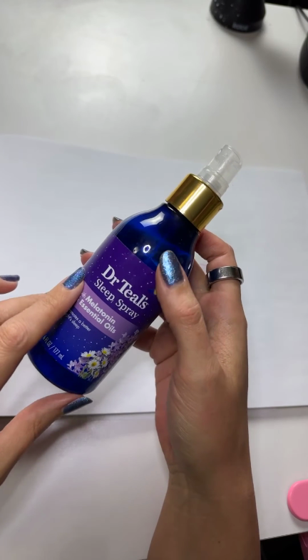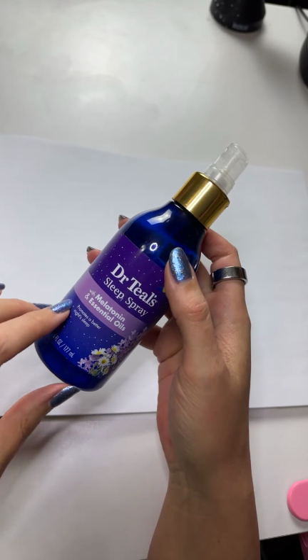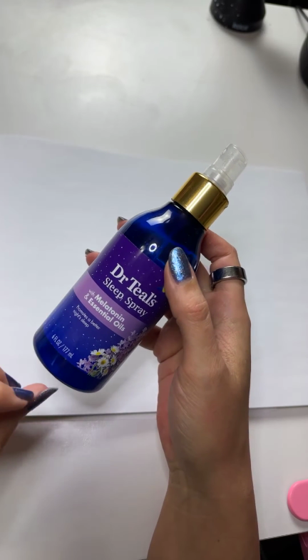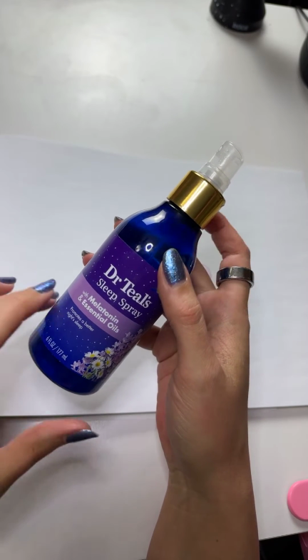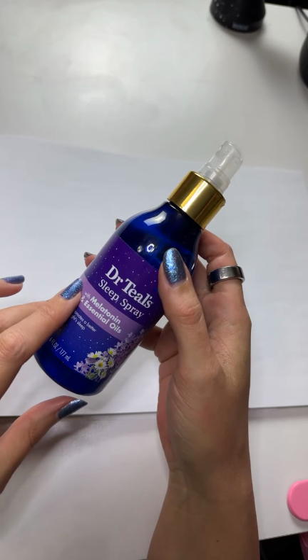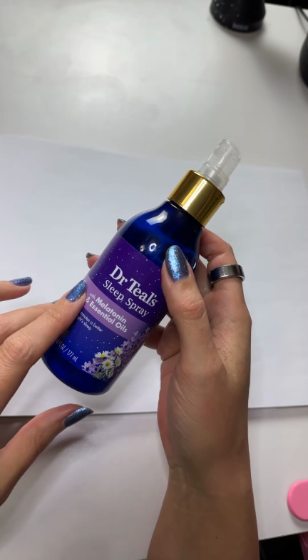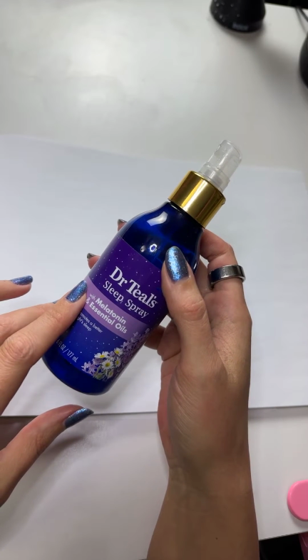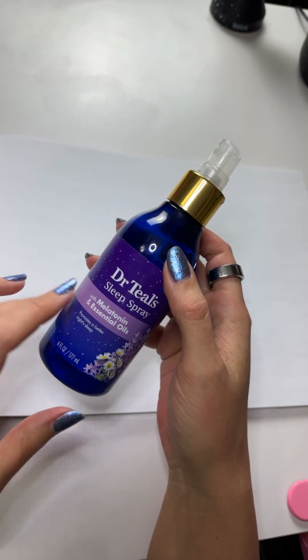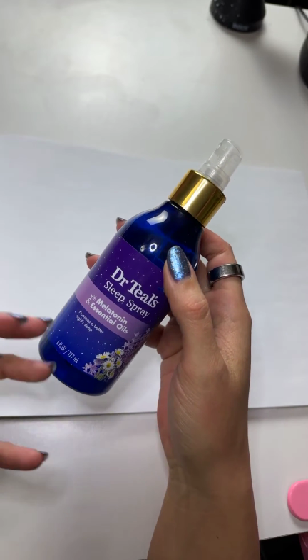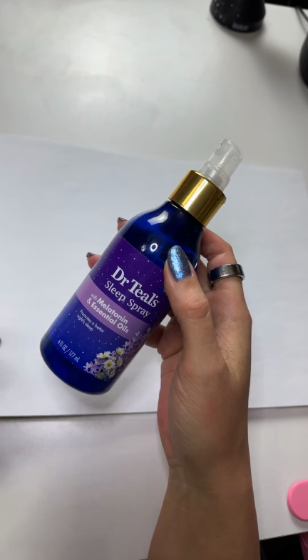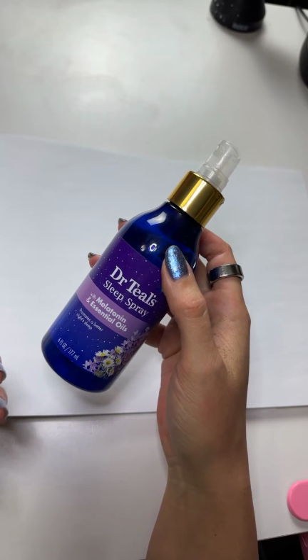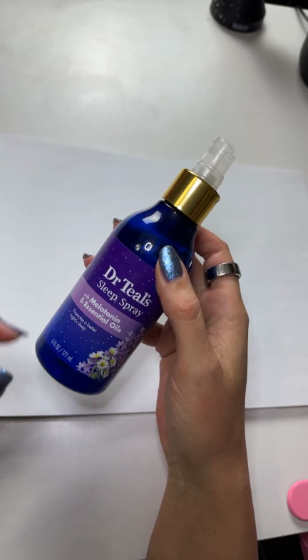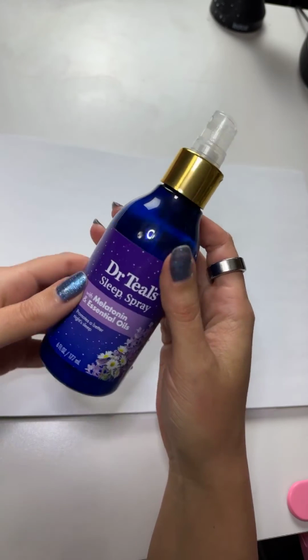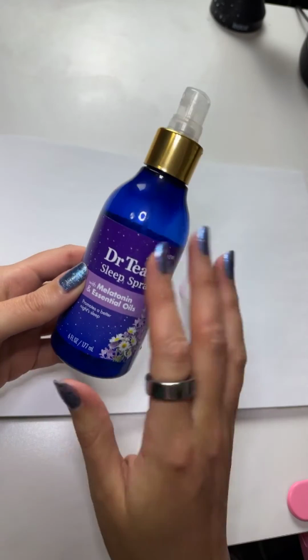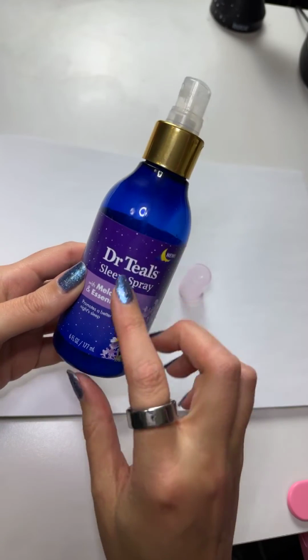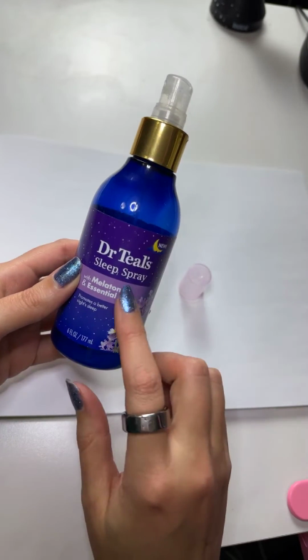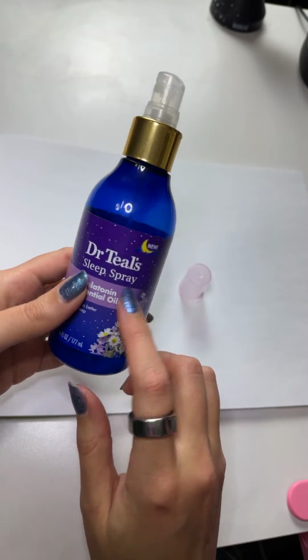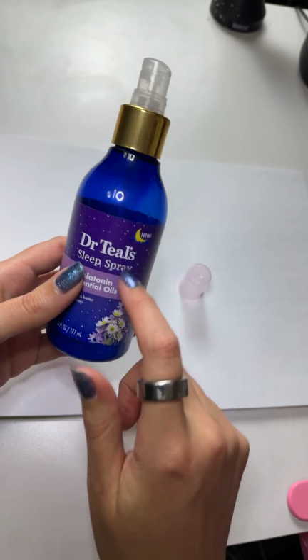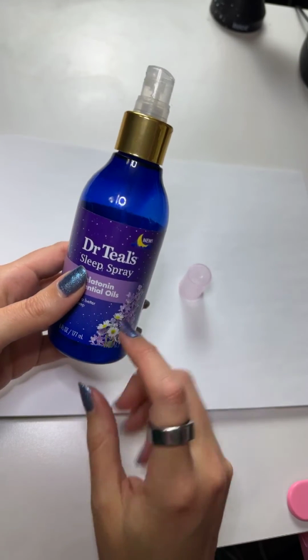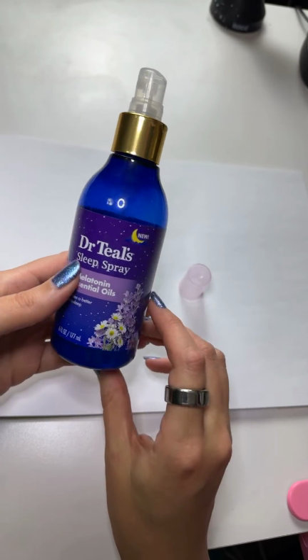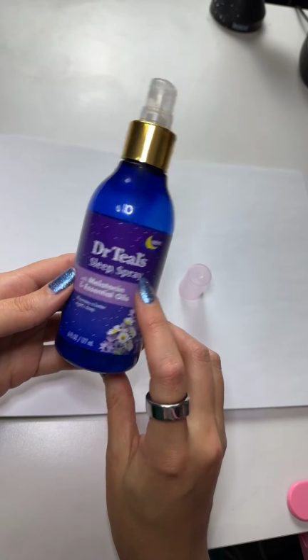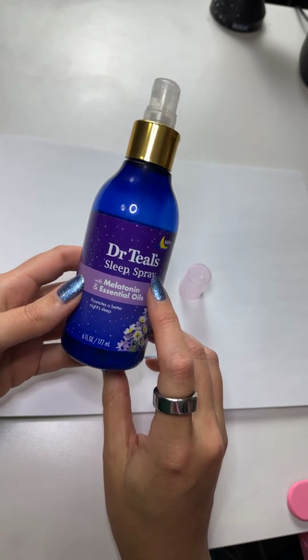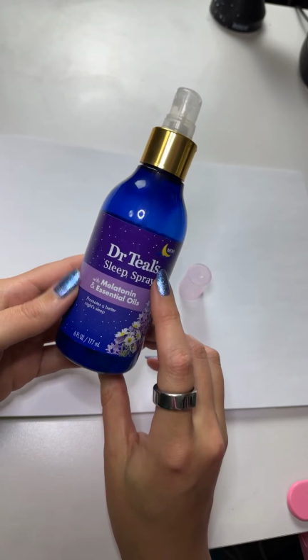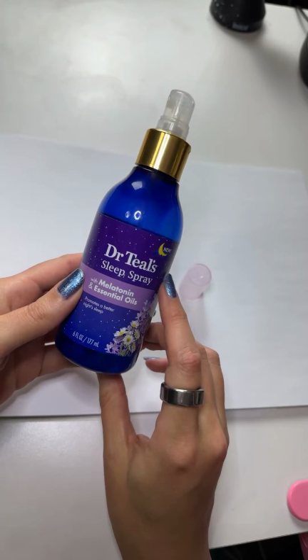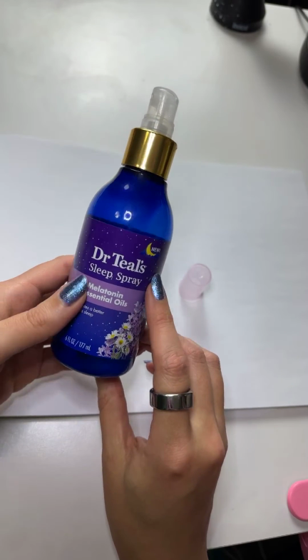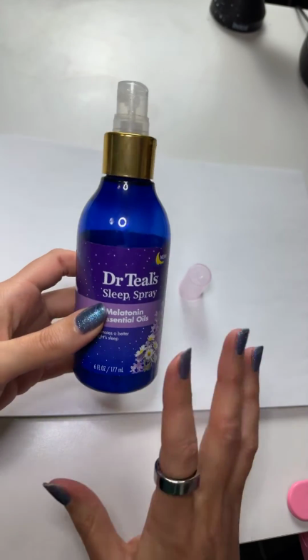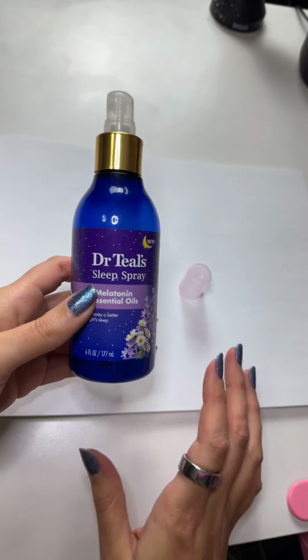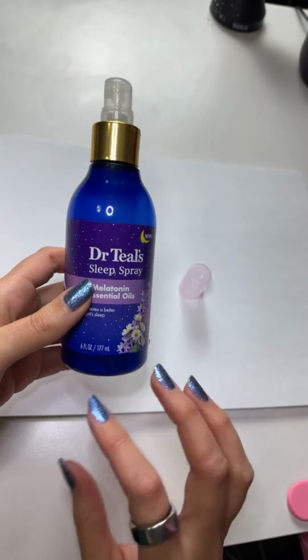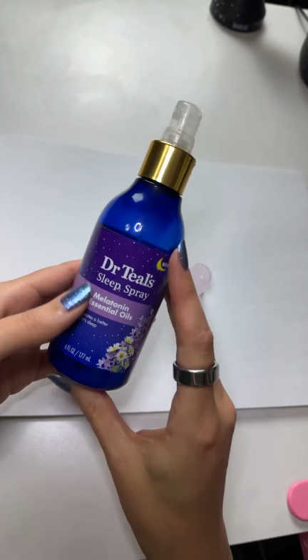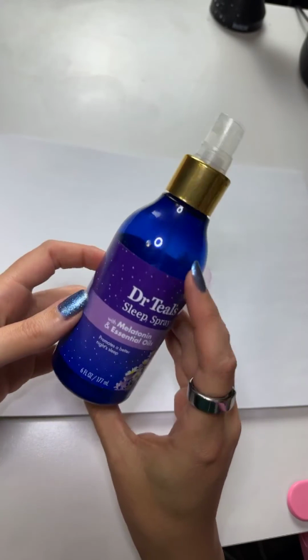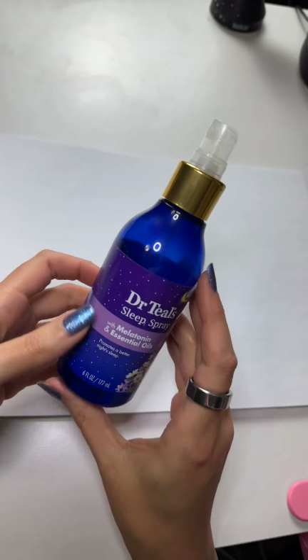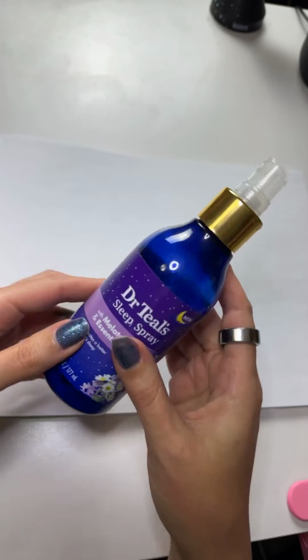One of the reviews said that this gave her skin a bad reaction, but this is the third bottle and I'm getting ready to order another one. I have incredibly sensitive skin and I've never had any issues on my body or on my face.